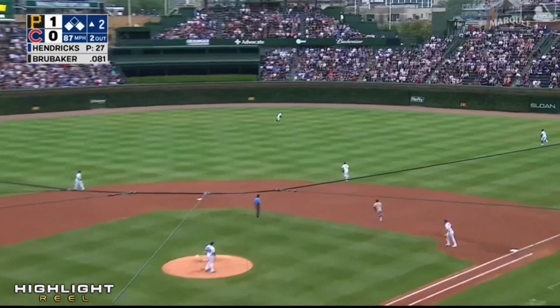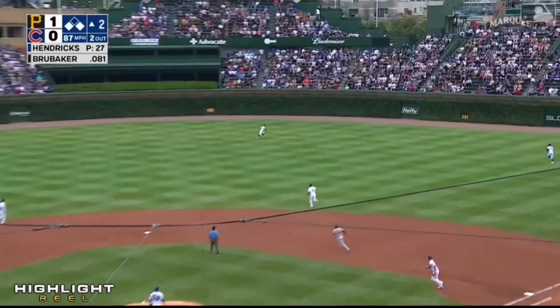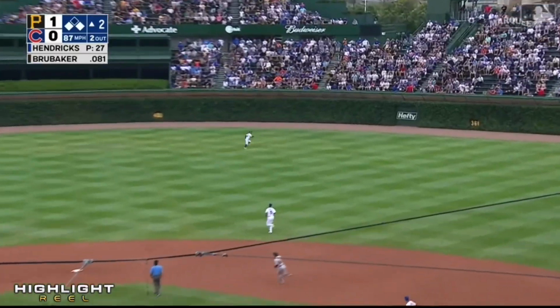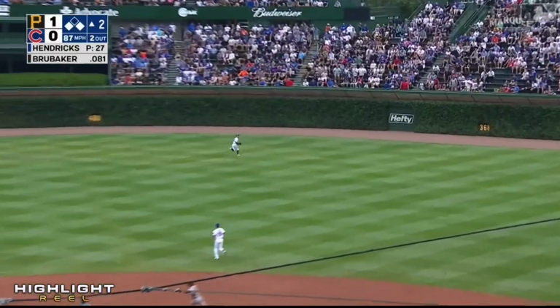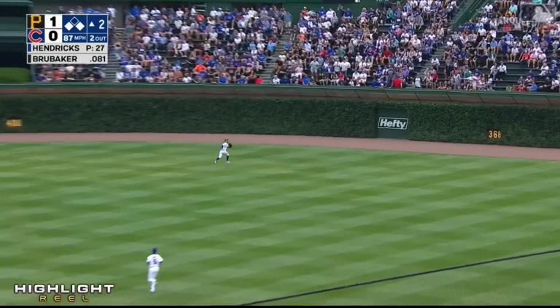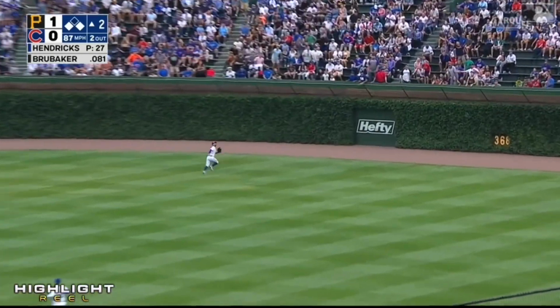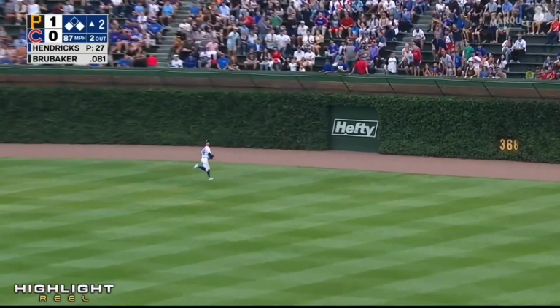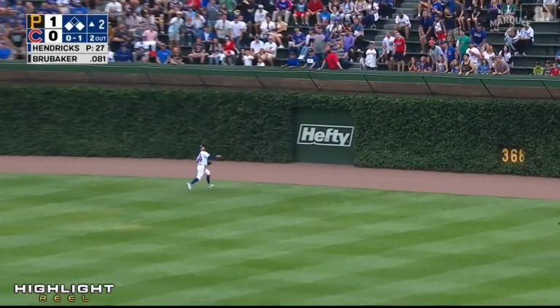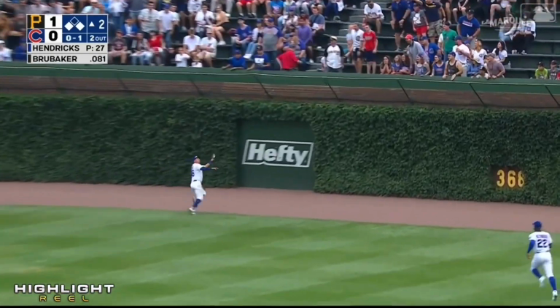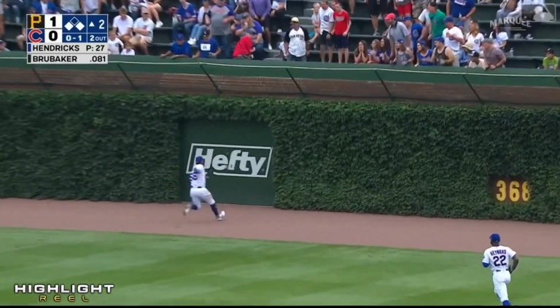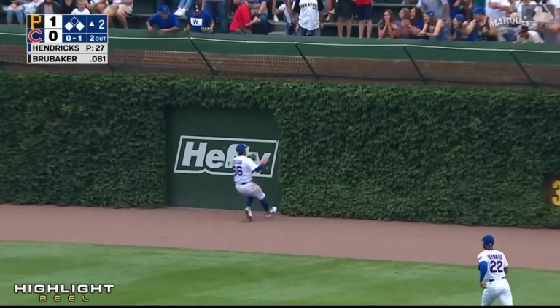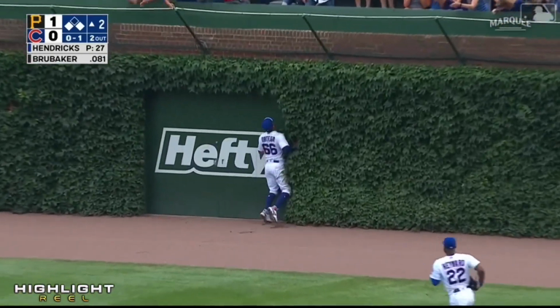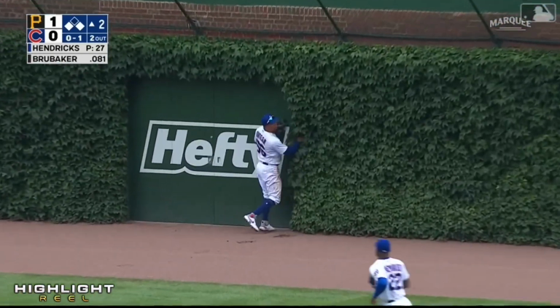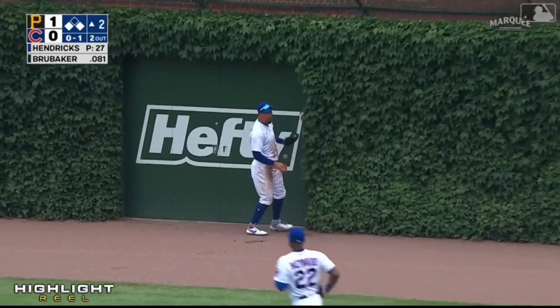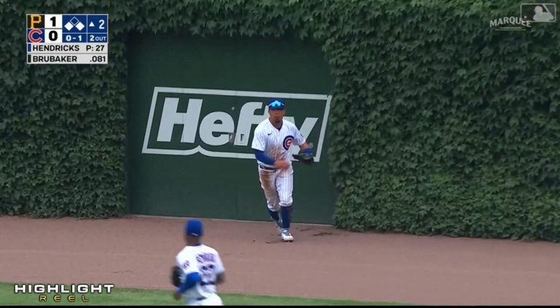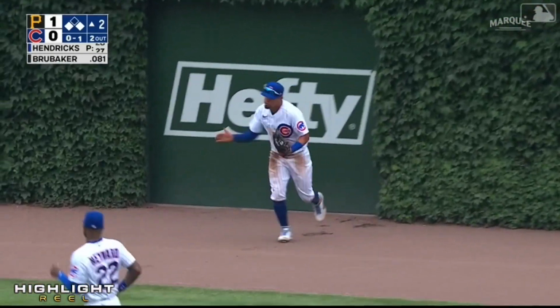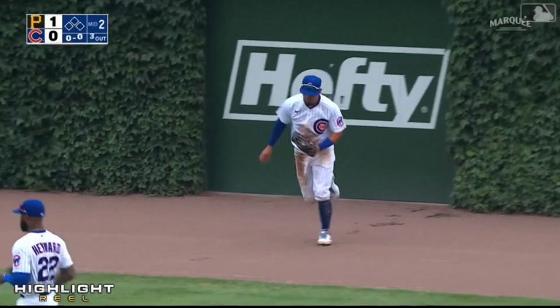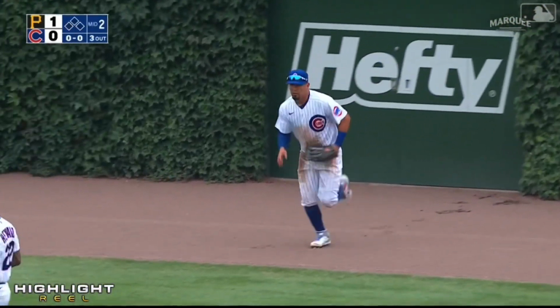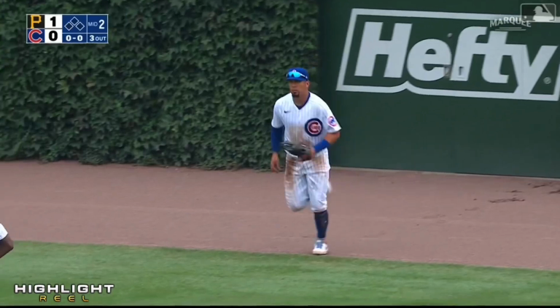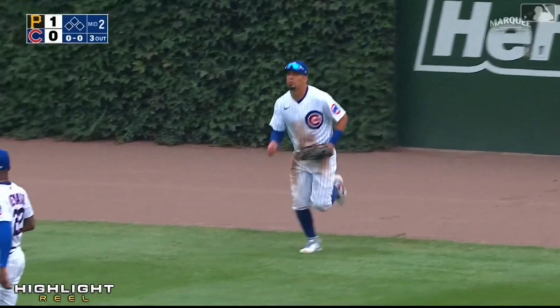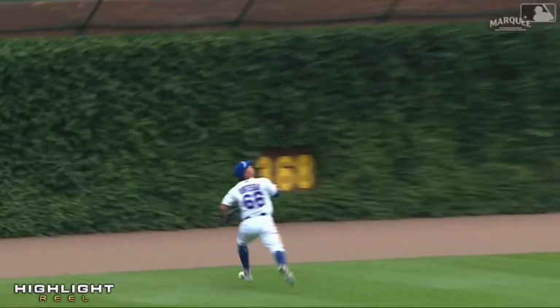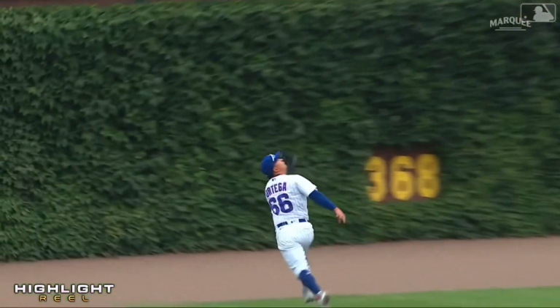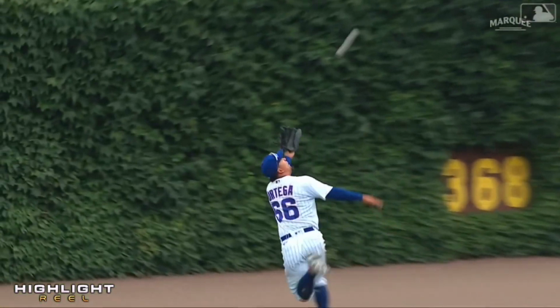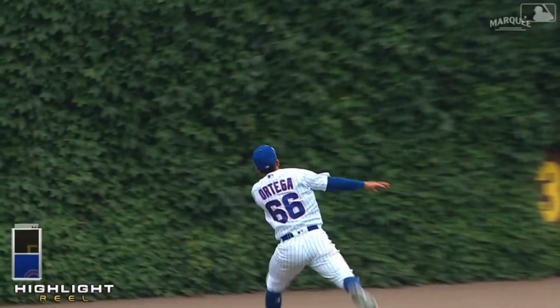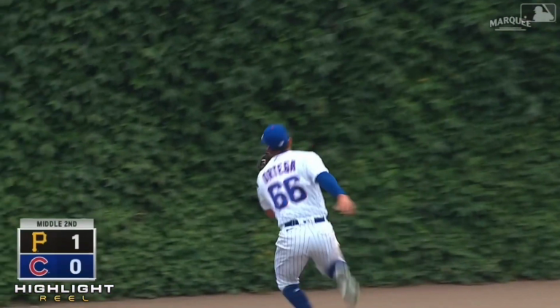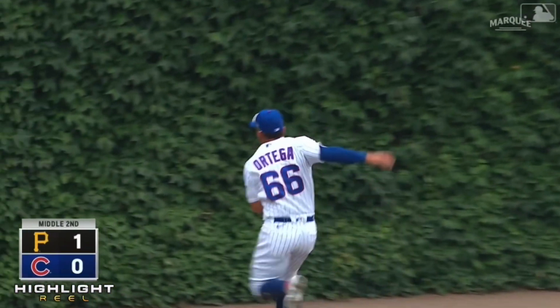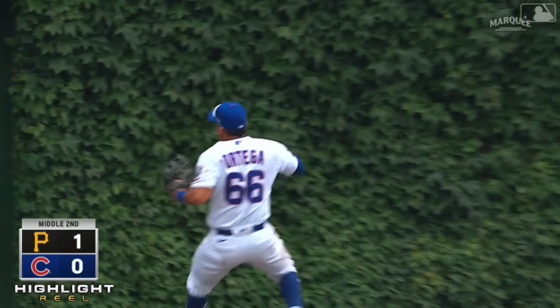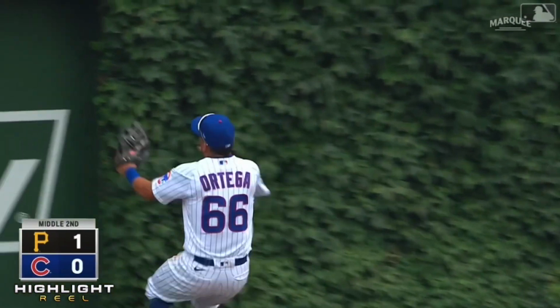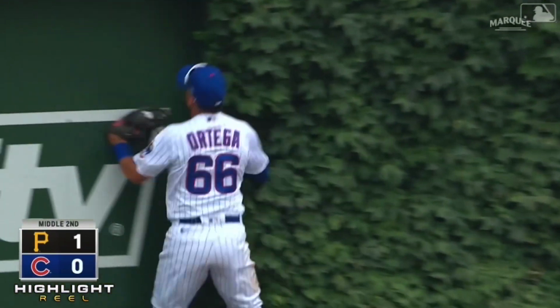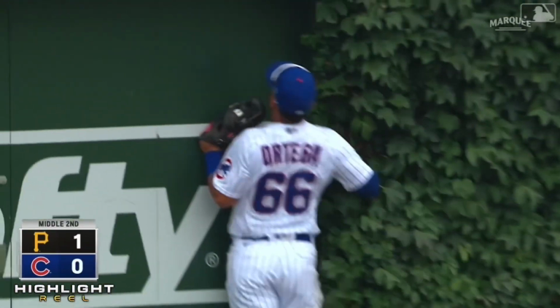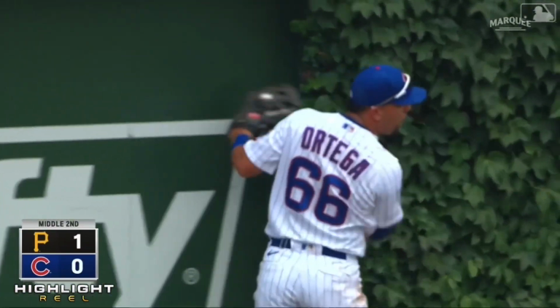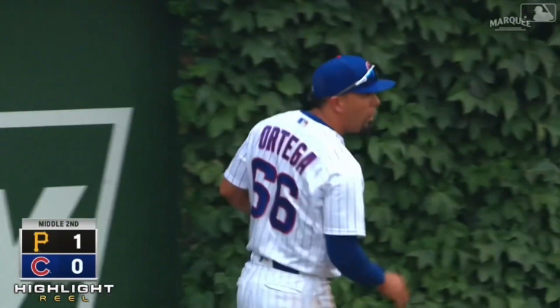Gets a hold of this one. Ortega on the run in center — long way to go — four steps out of the dirt, tracks it down. Rafael is an outstanding player.